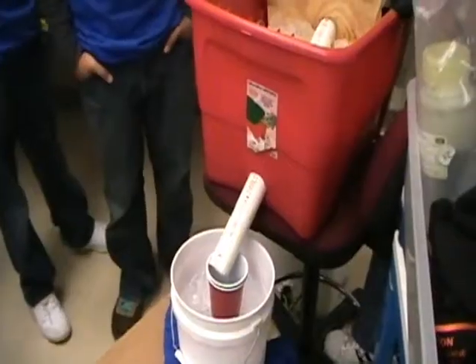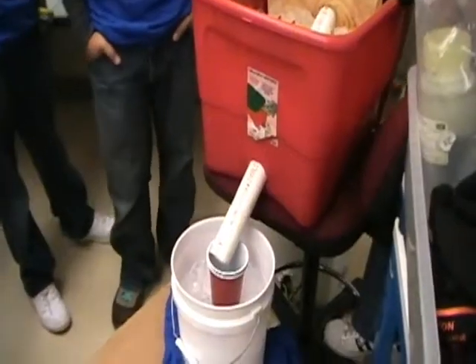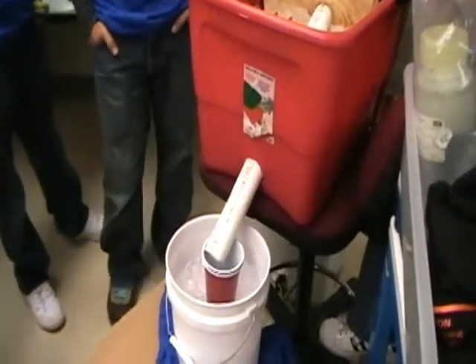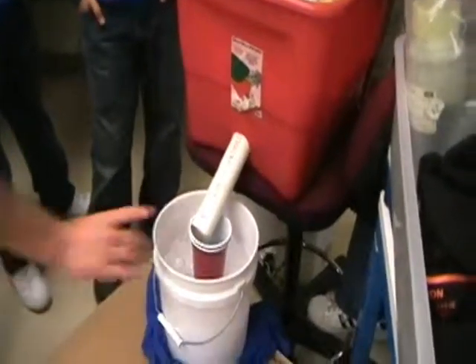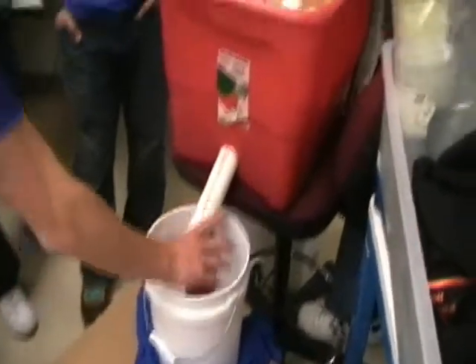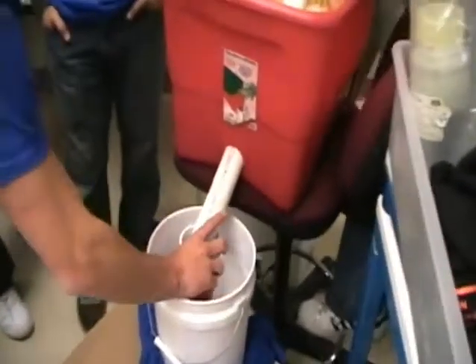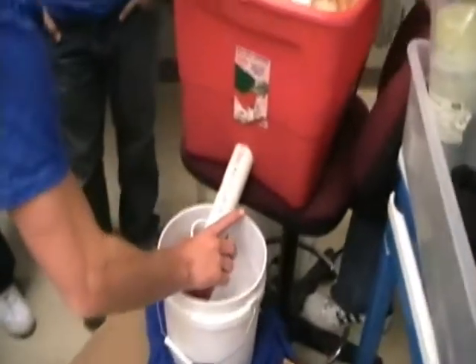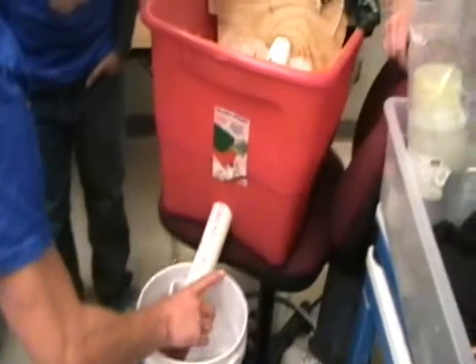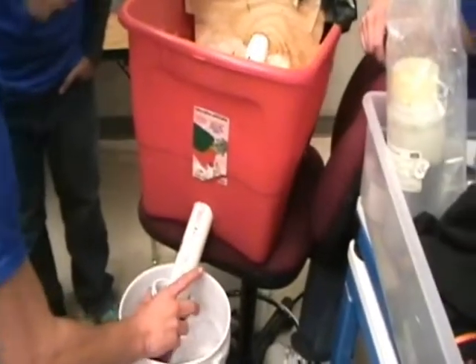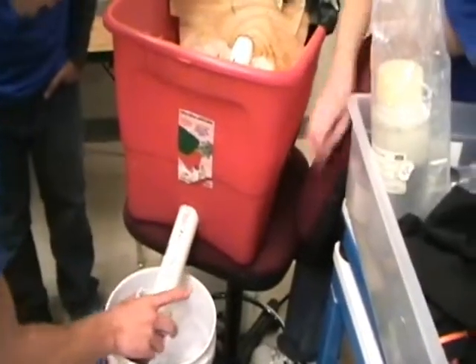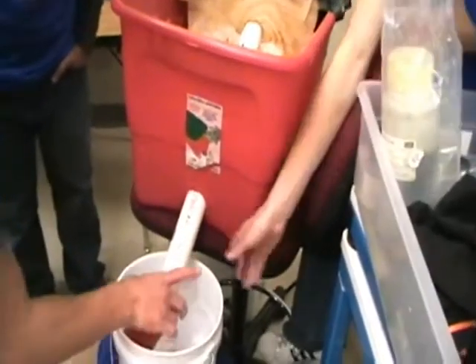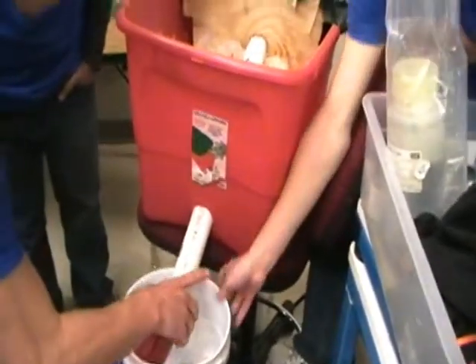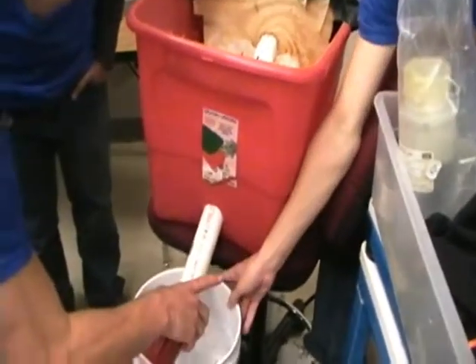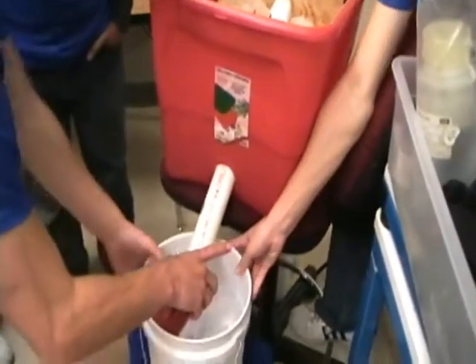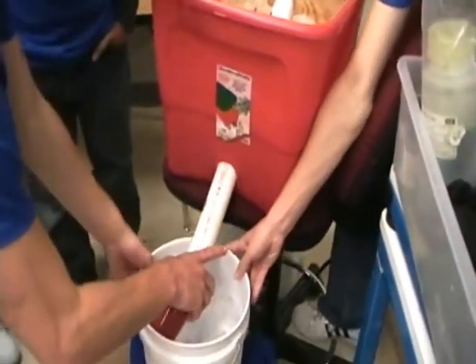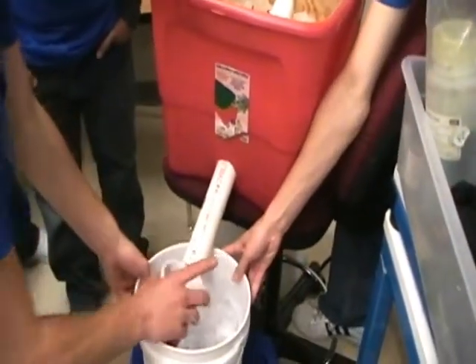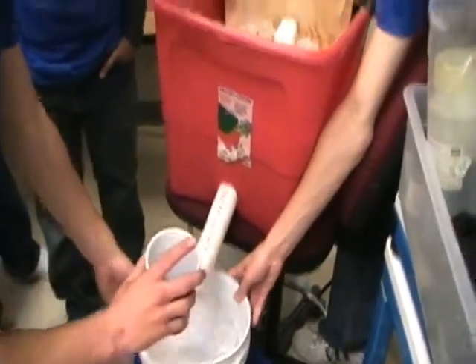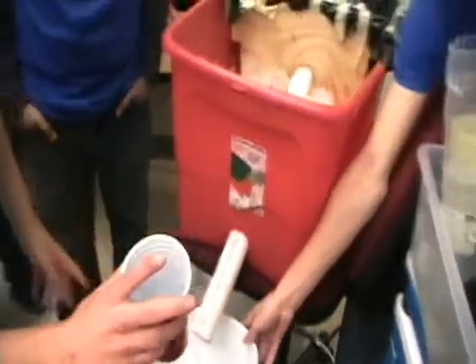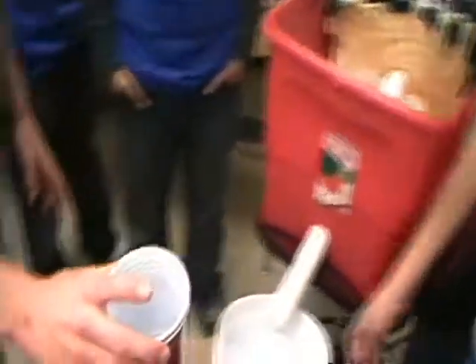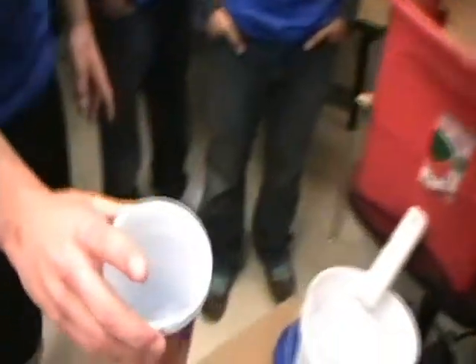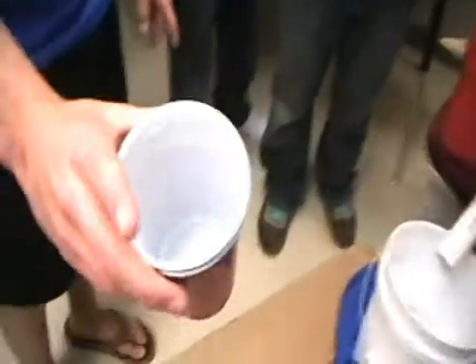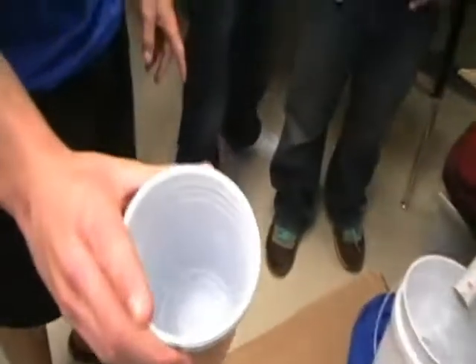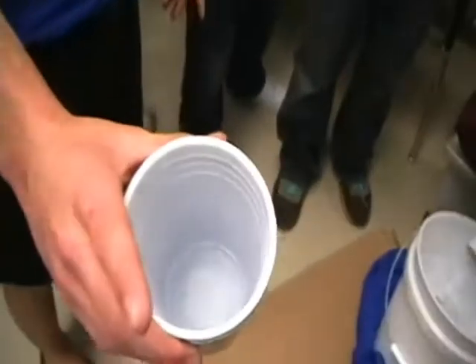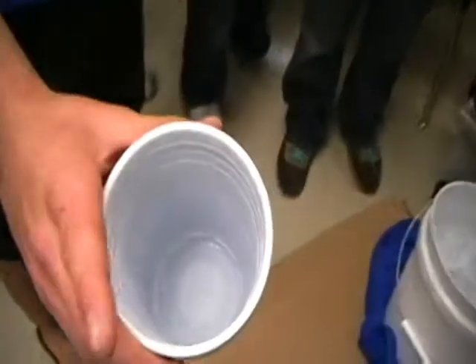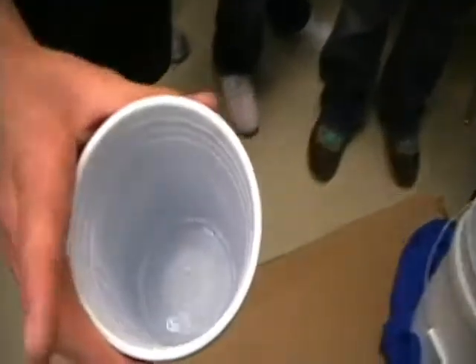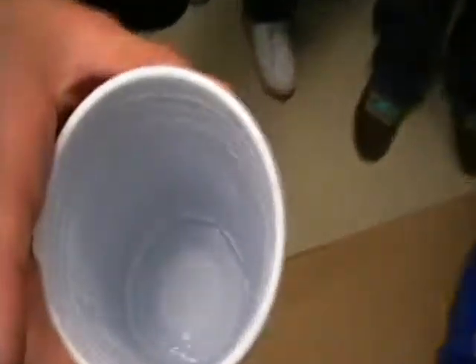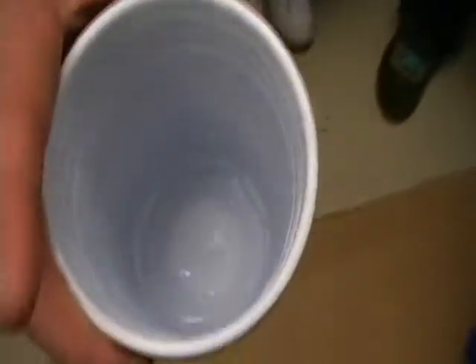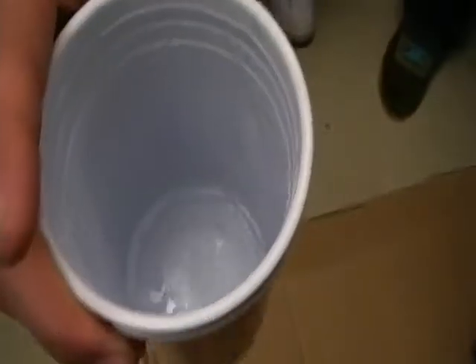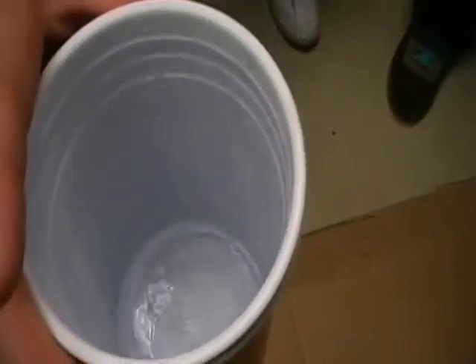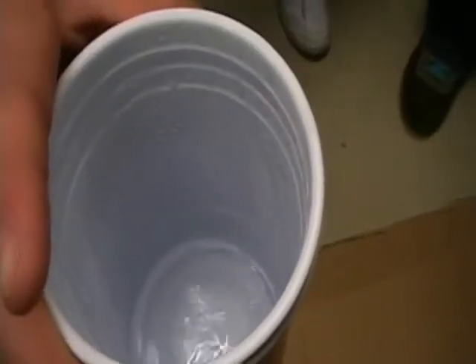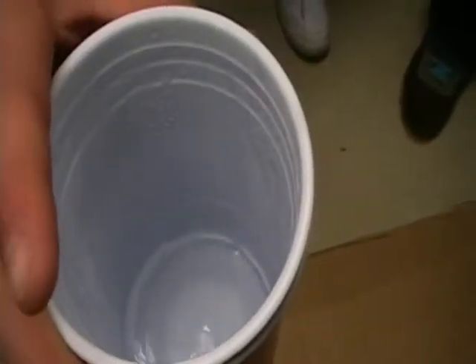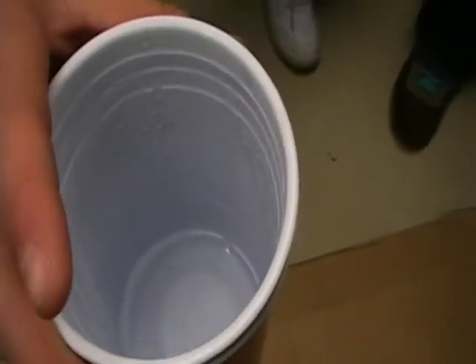Is there water in the cup? There is — there is water in the cup right now. I can still see the steam coming out.